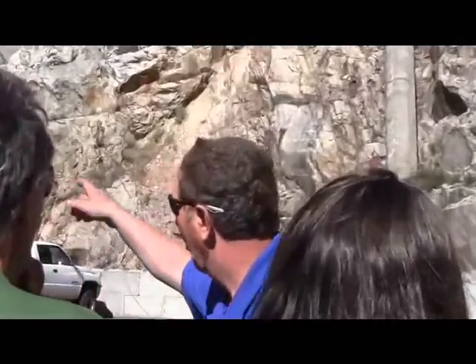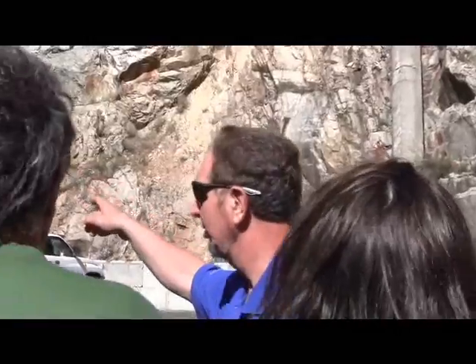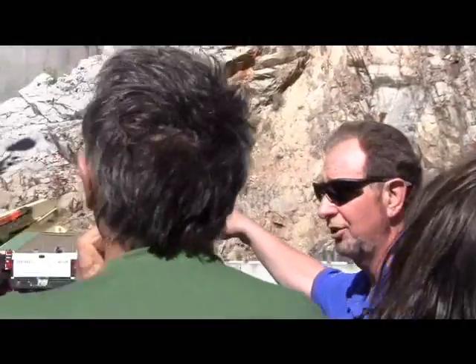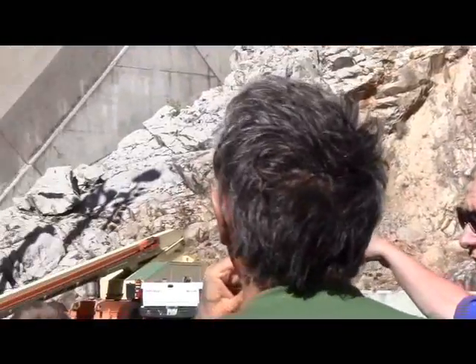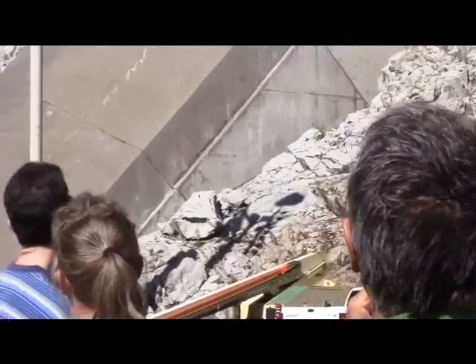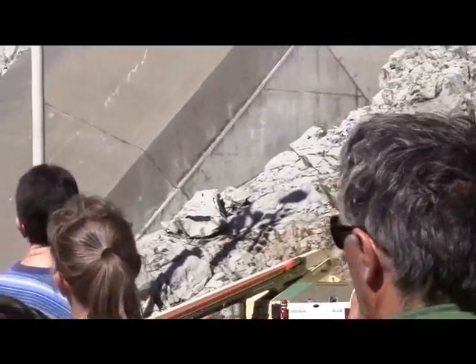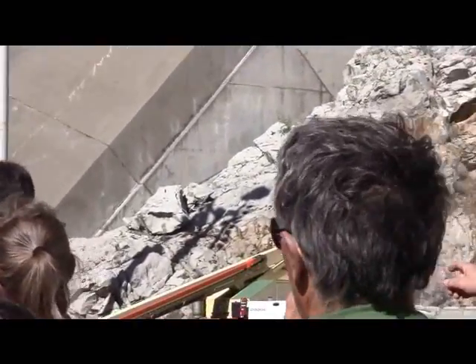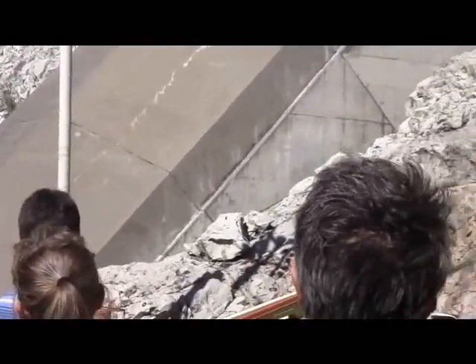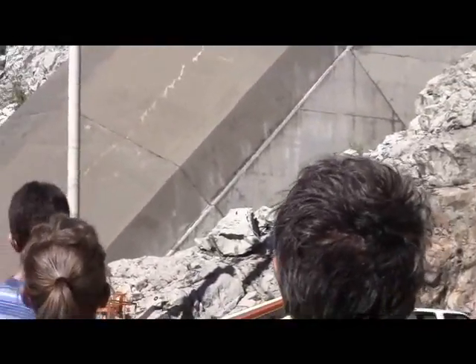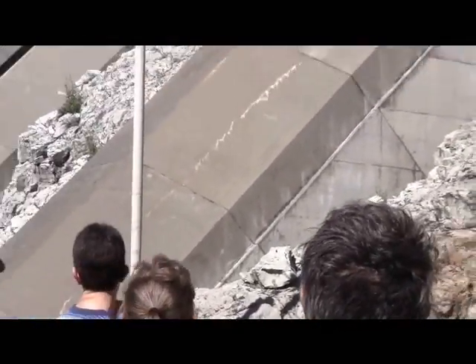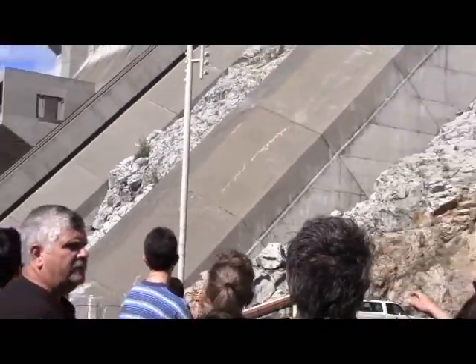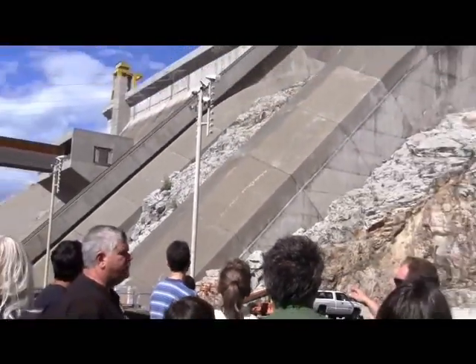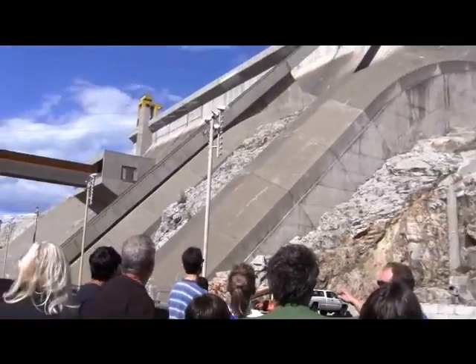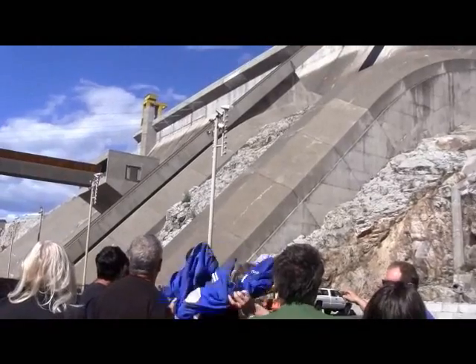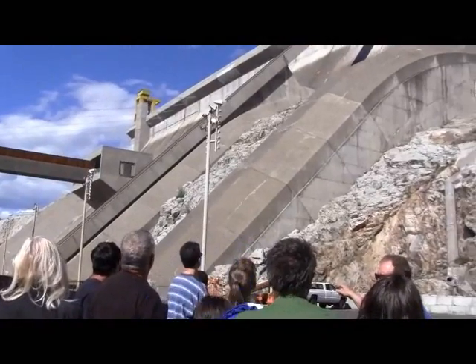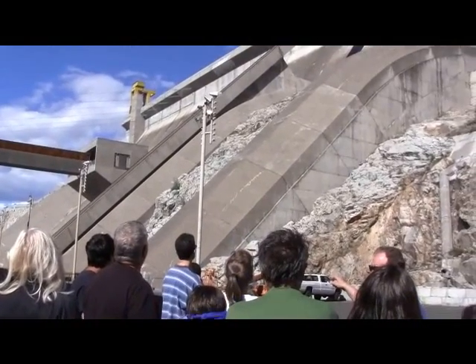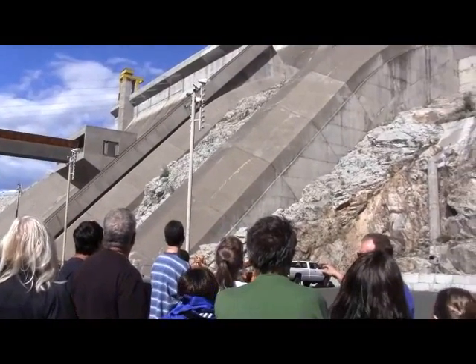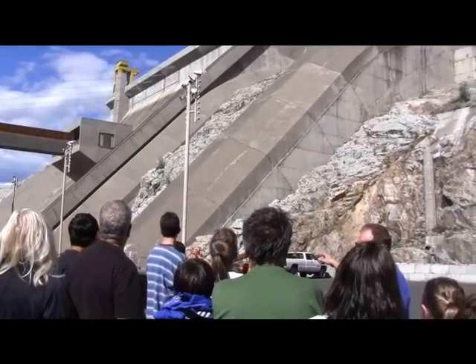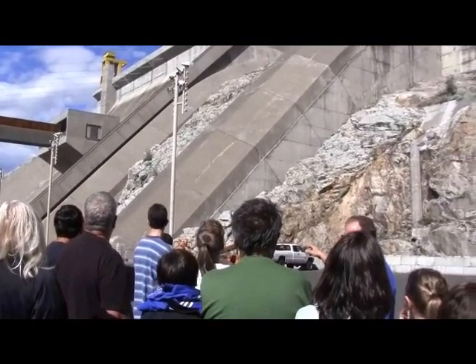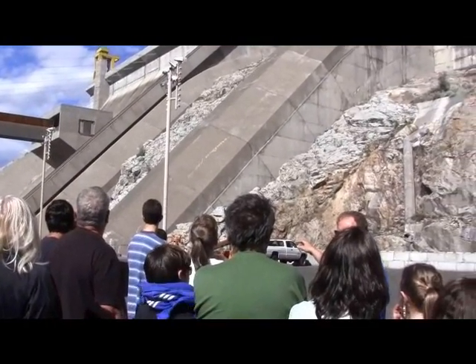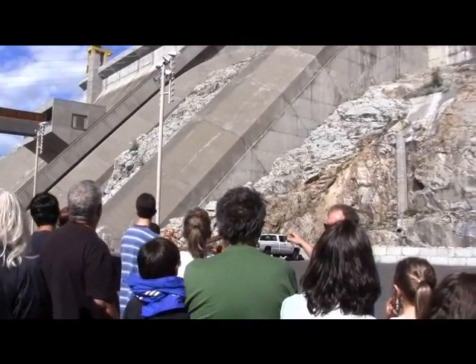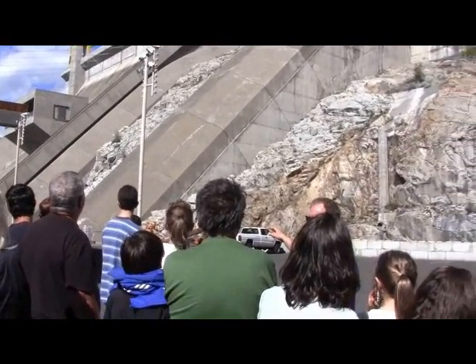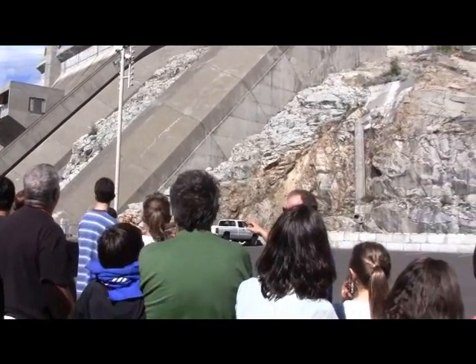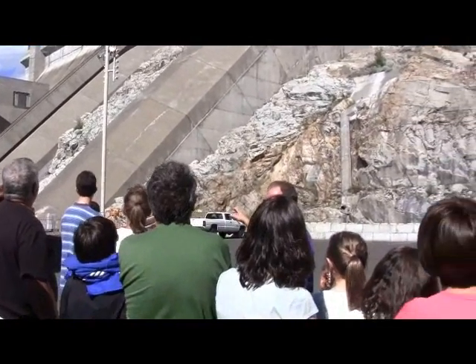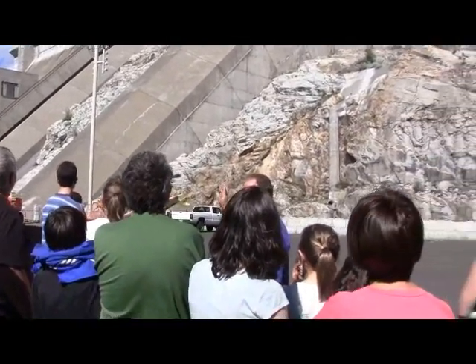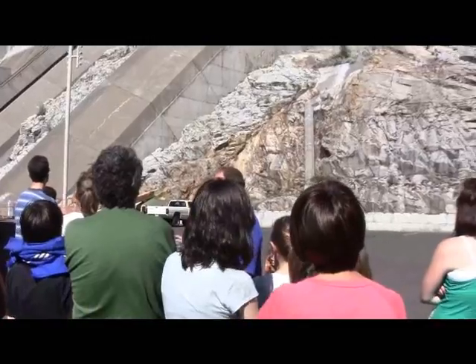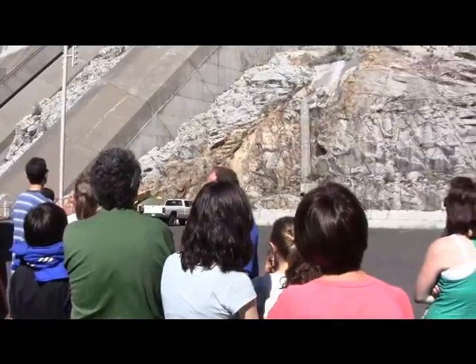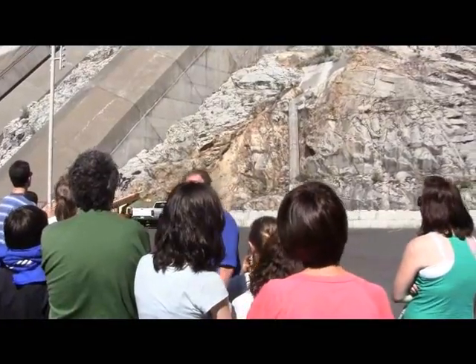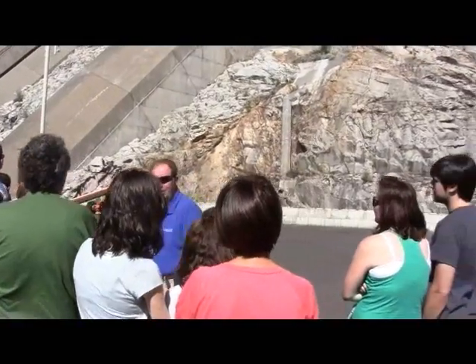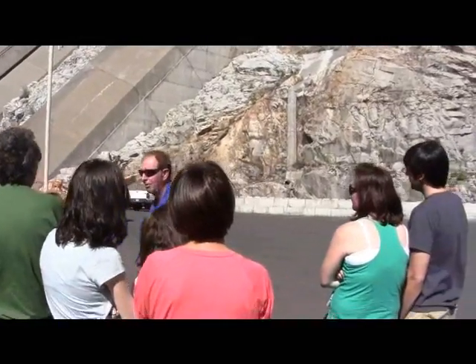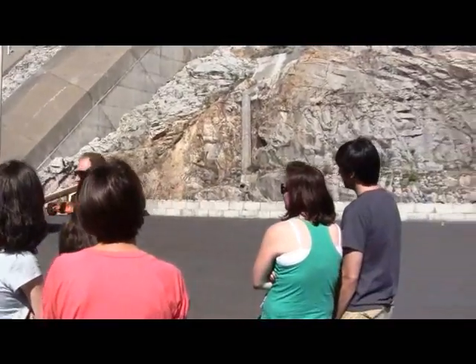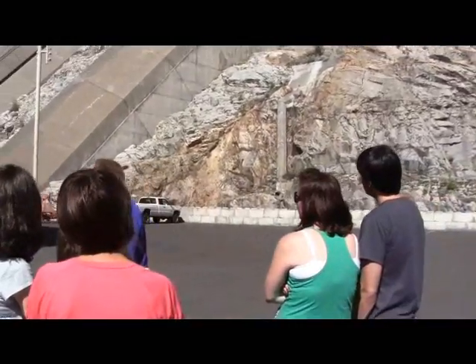Over here you'll see these large concrete cases. Inside those cases are the steel-lined penstocks — they're what take water down to turn your turbines. They're large: they're 40 feet in diameter. You can put three of the largest passenger buses made in there side-by-side and drive right through them.